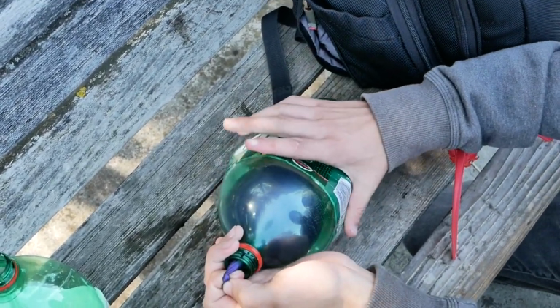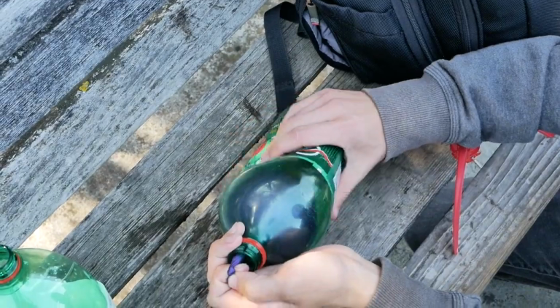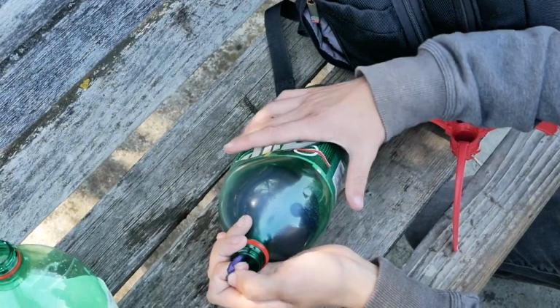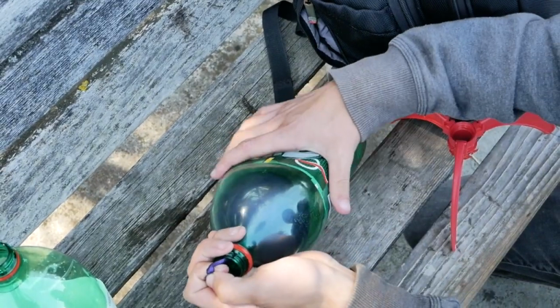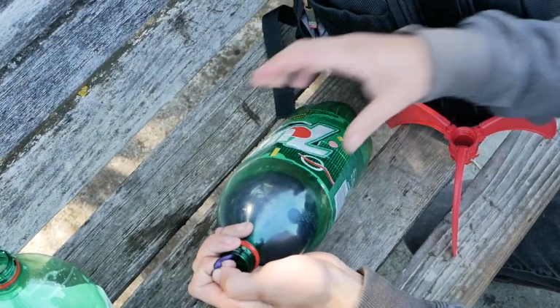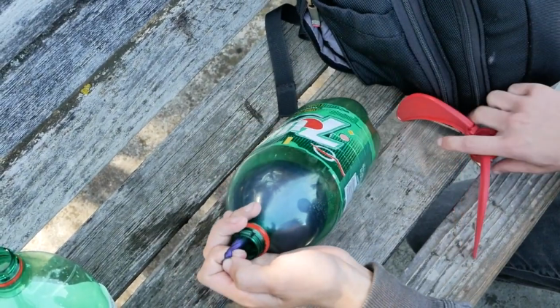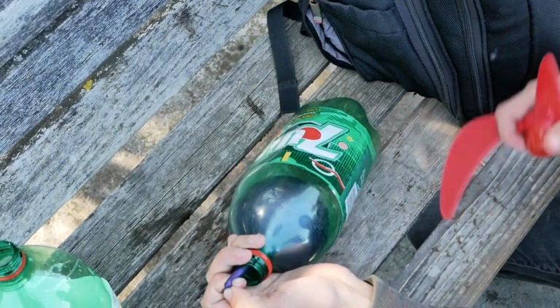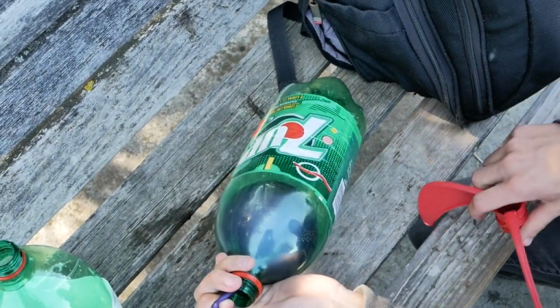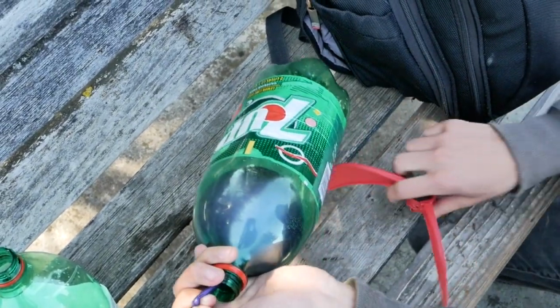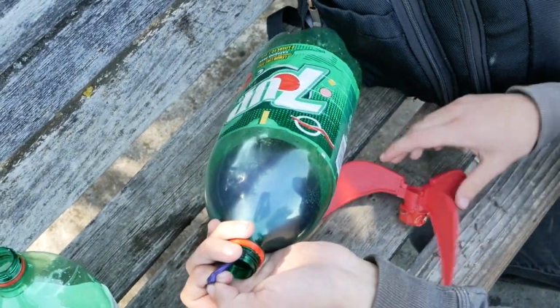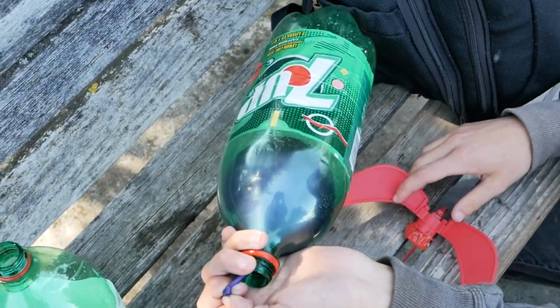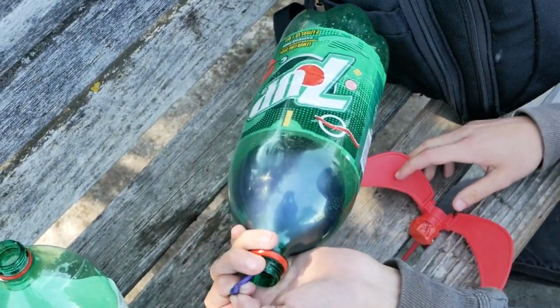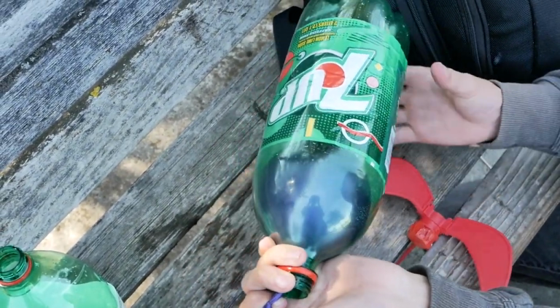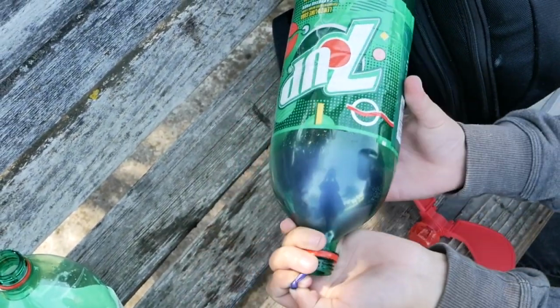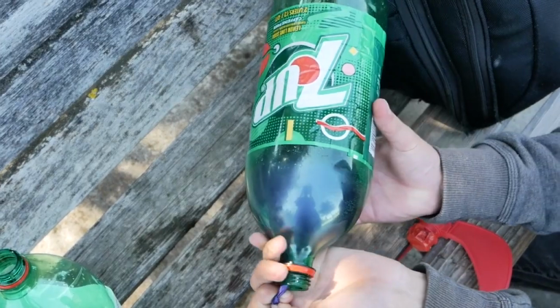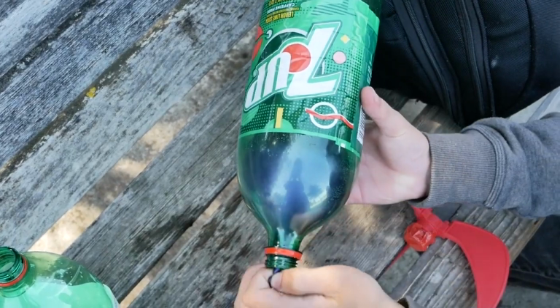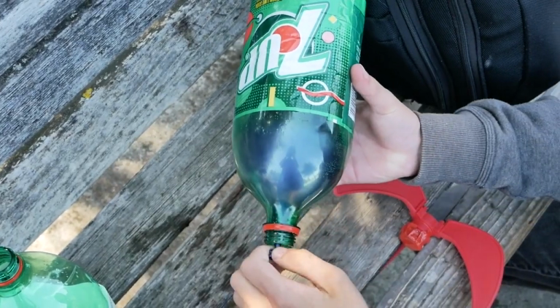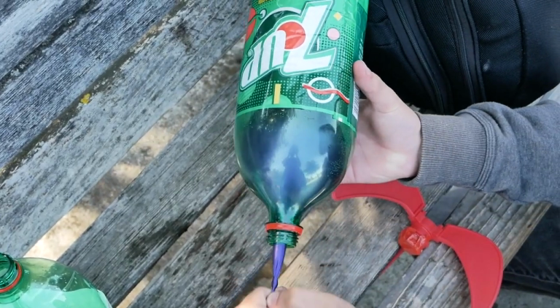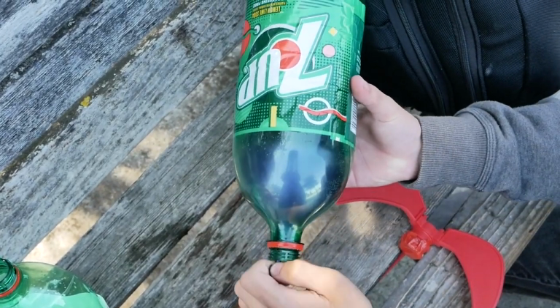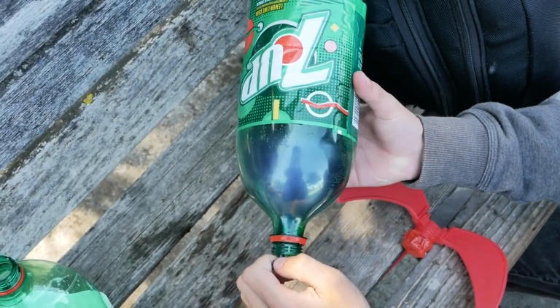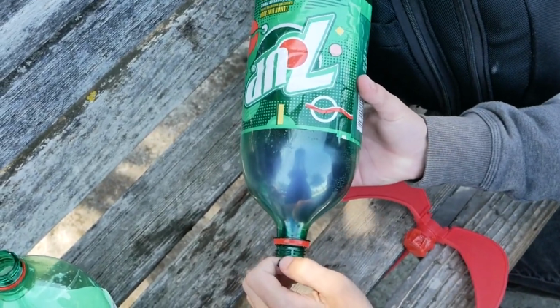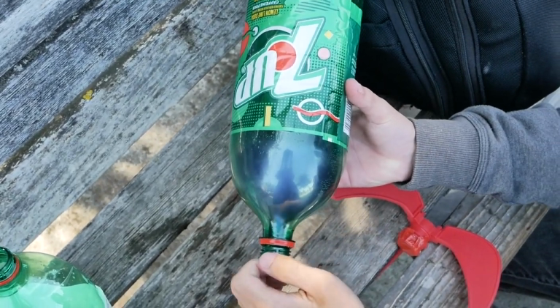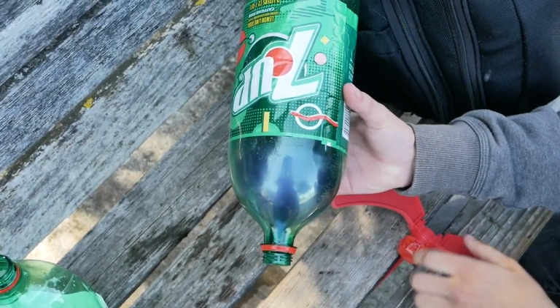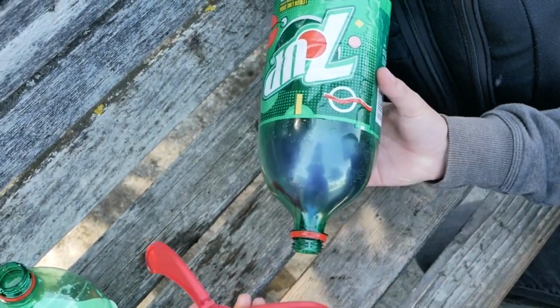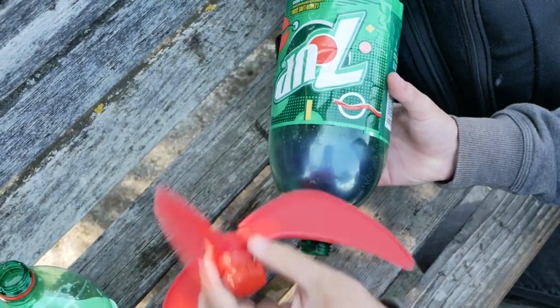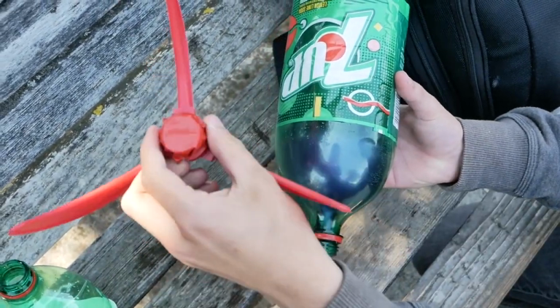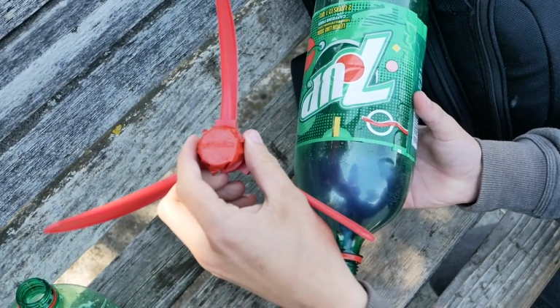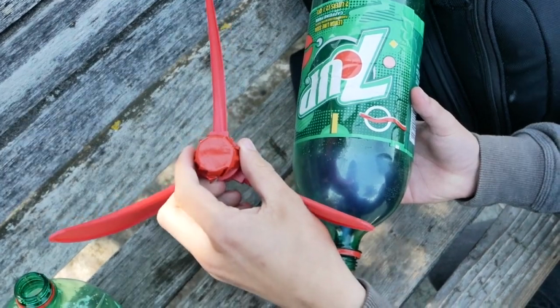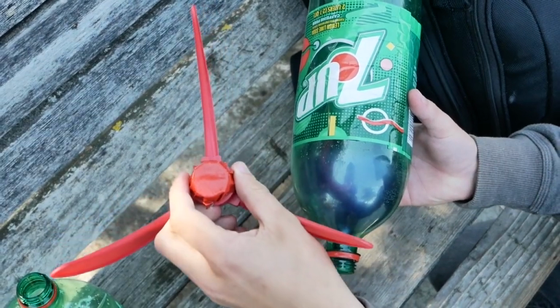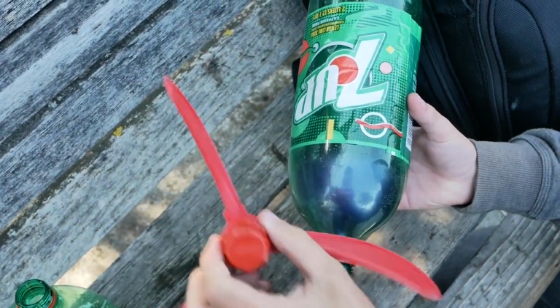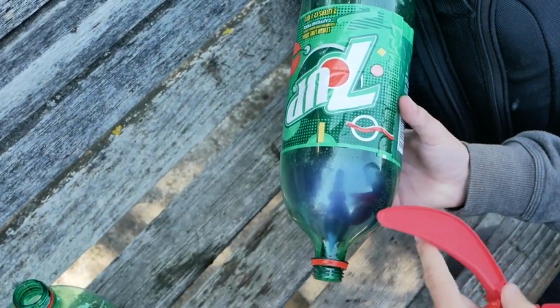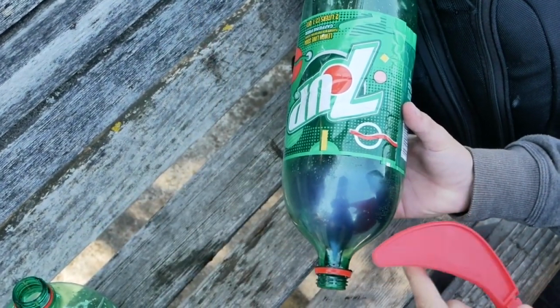We're gonna go try this thing out. I'm going to put on the fins and I really hope when I turn it over the balloon does not pop, because that would suck. All right, we have some duct tape covering the bottom so when I puncture the balloon it won't leak out the water.